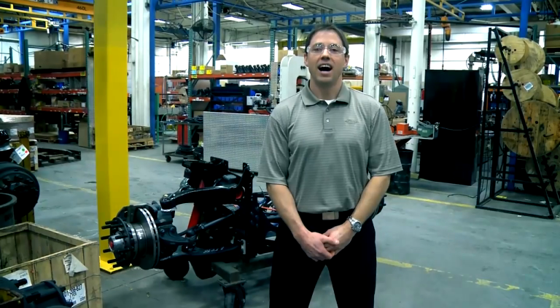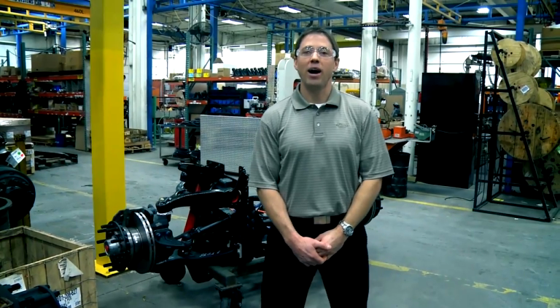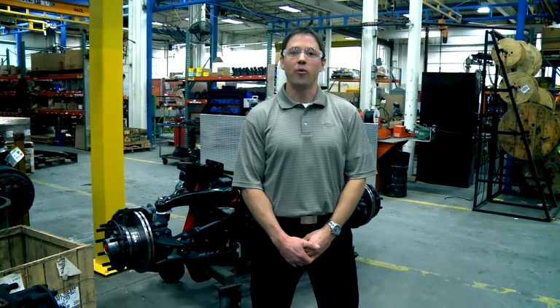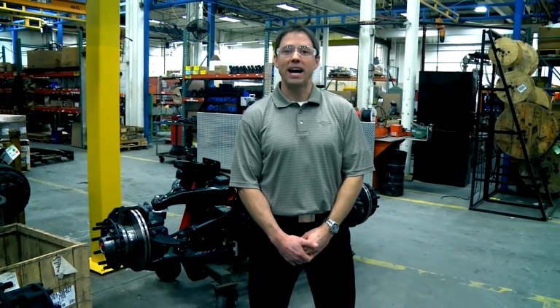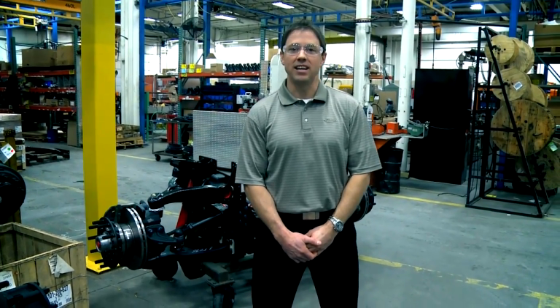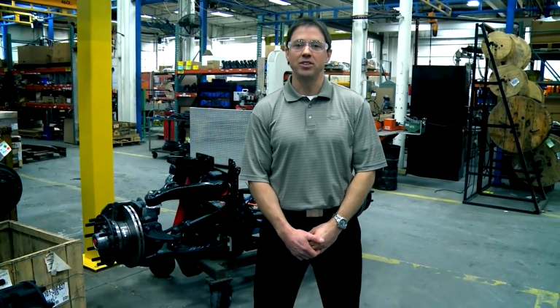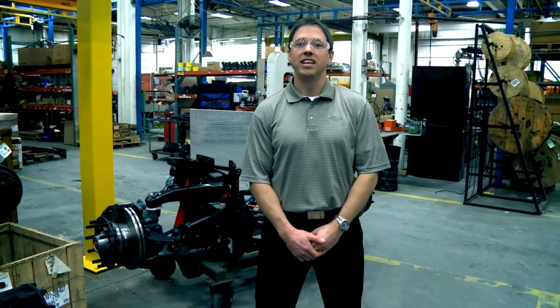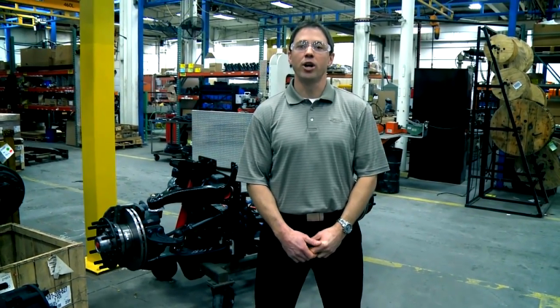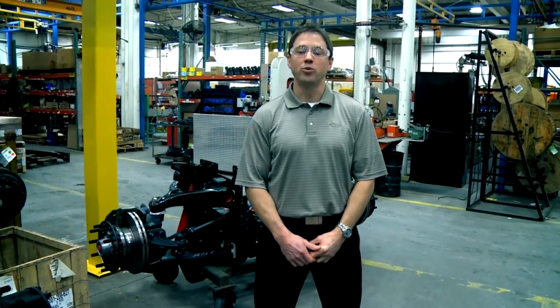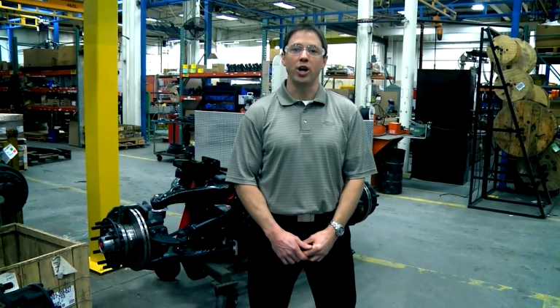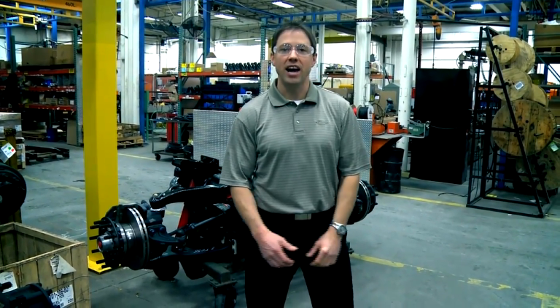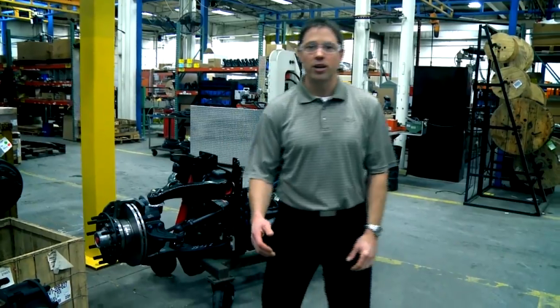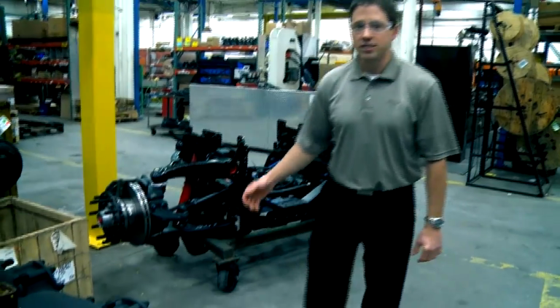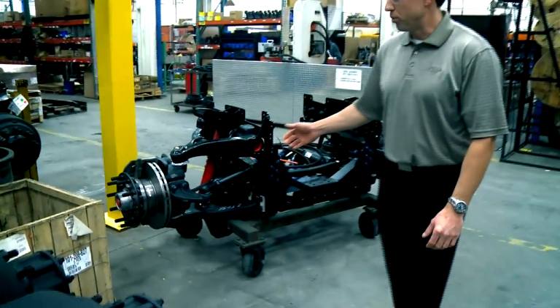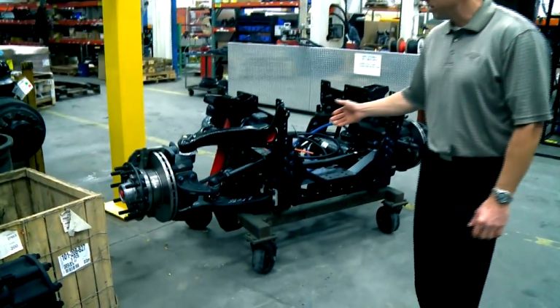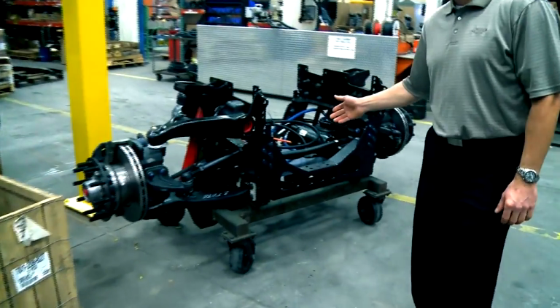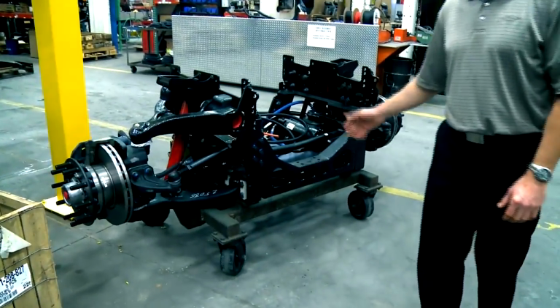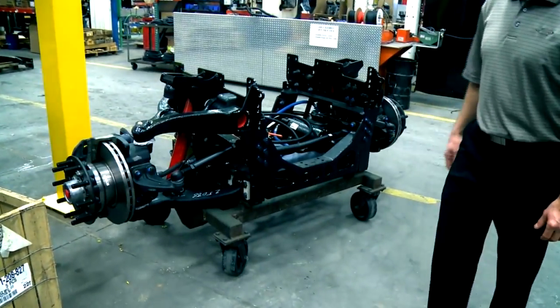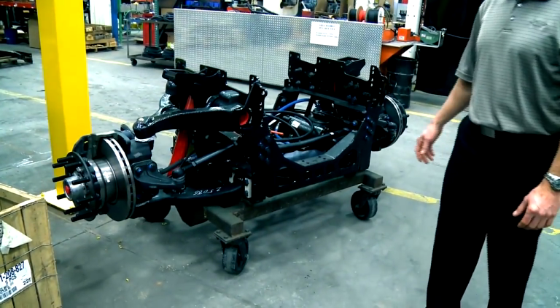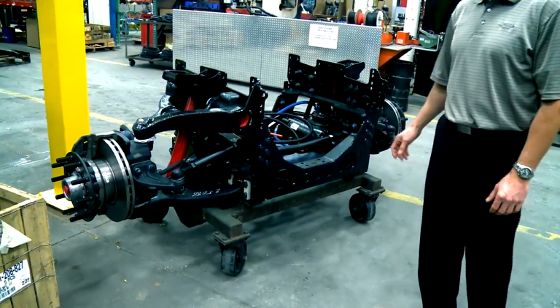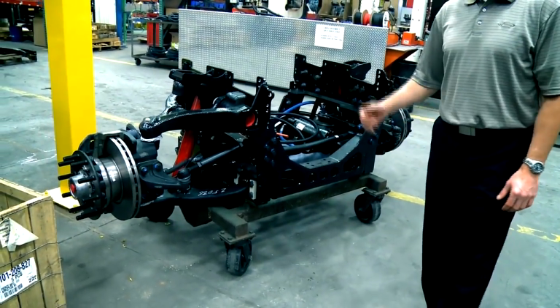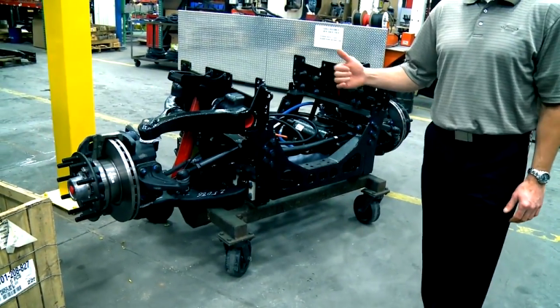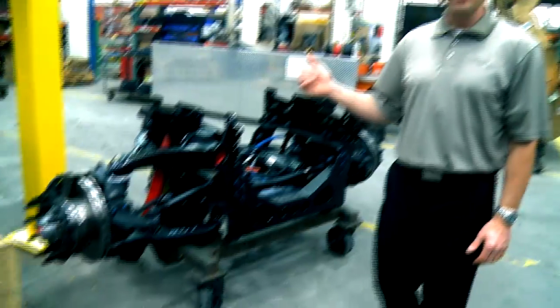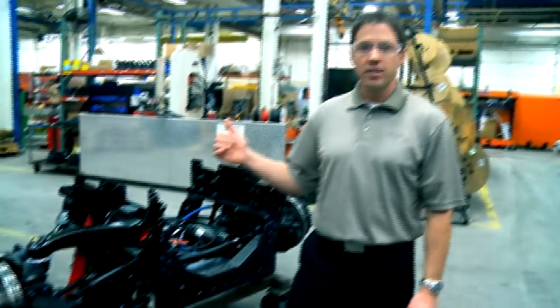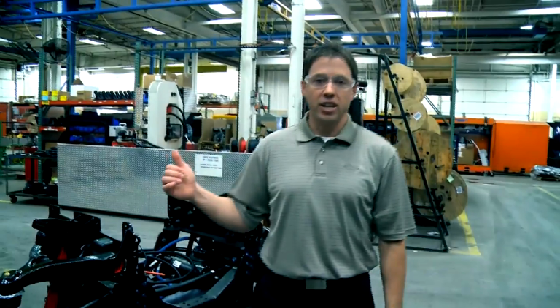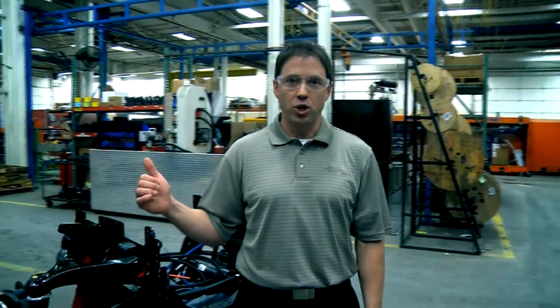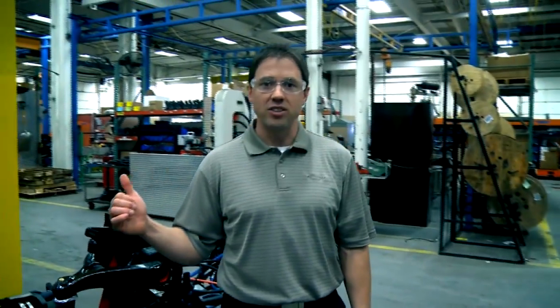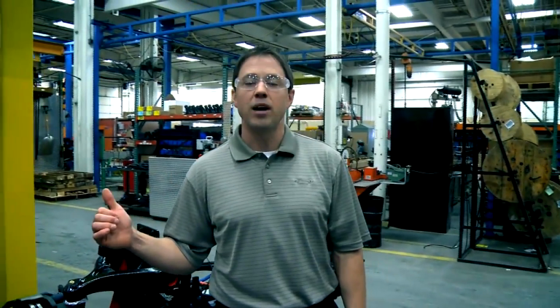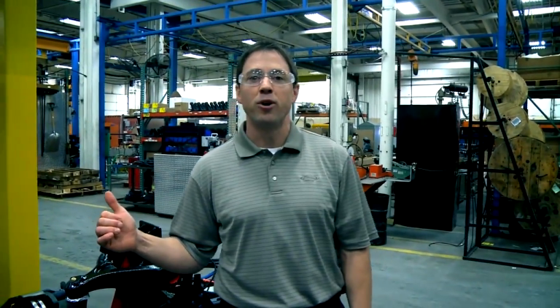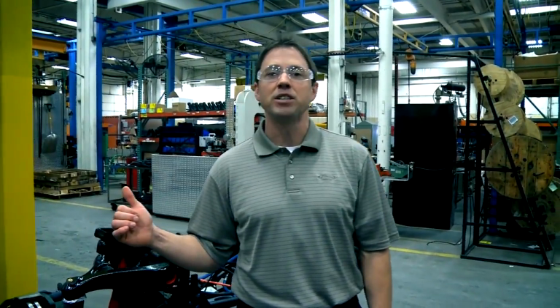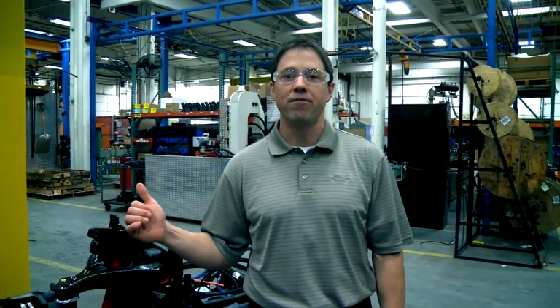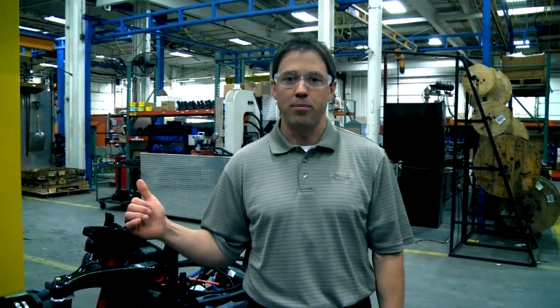Hi, I'm Brad White. Welcome back to Inside Pierce. Today we're going to show you our TACCOR assembly process. Right here I have a TACCOR behind me. I'm going to go over here and talk to Dale. Dale's going to show us how this is assembled before it's placed on one of our fire apparatus.